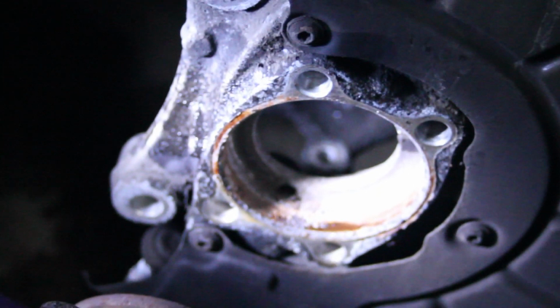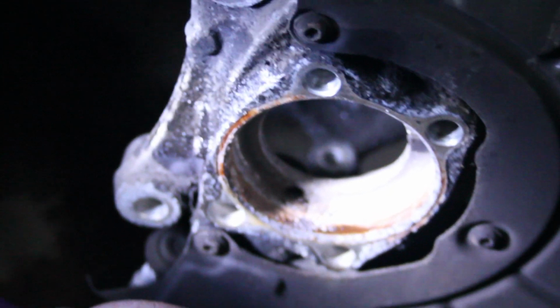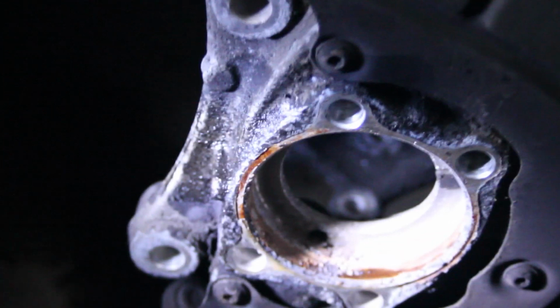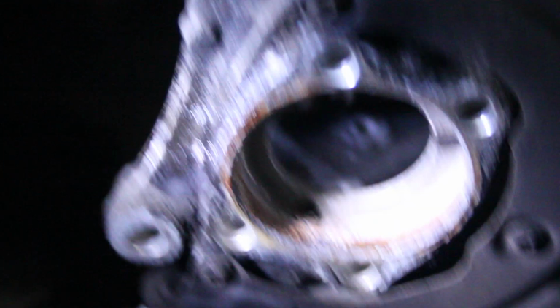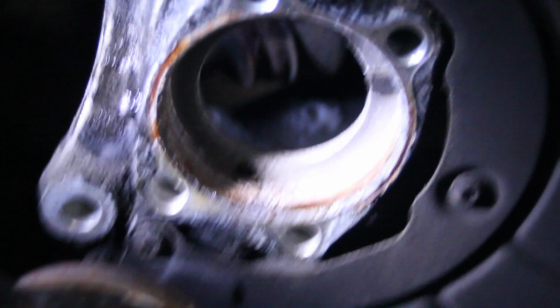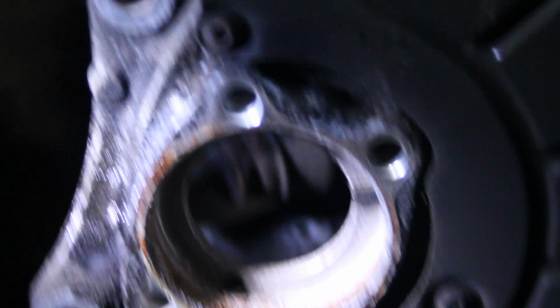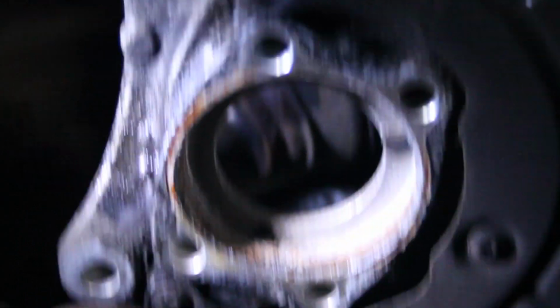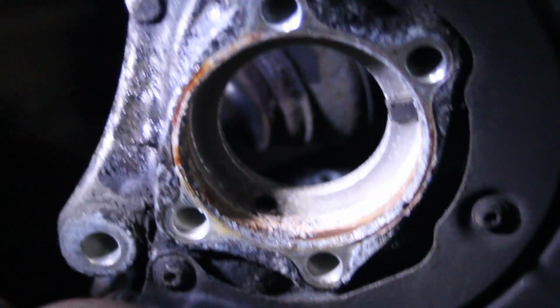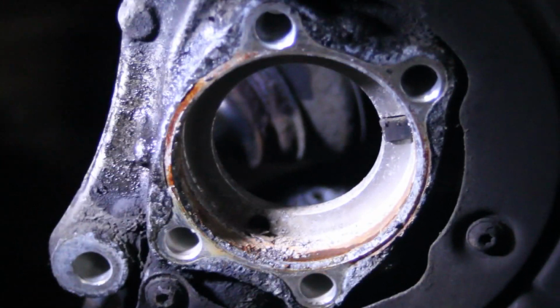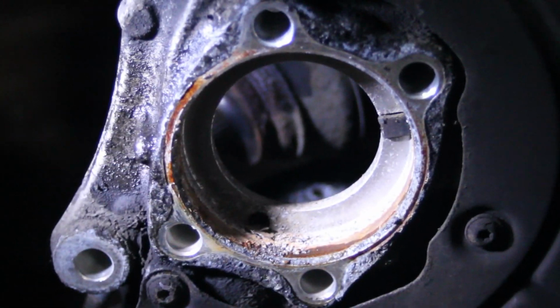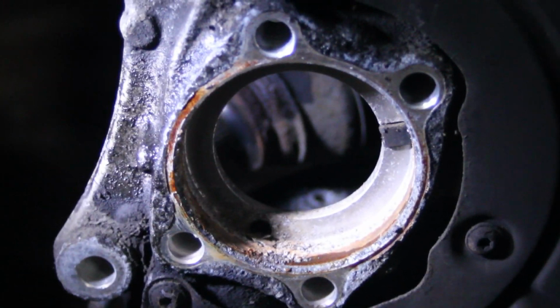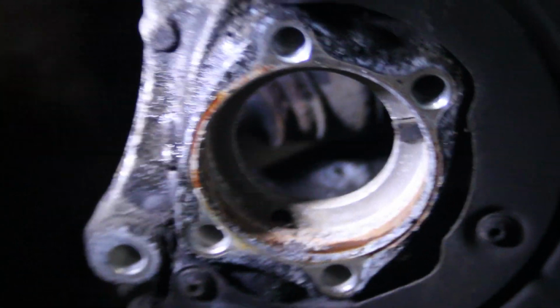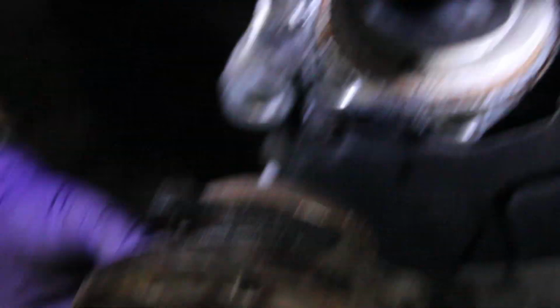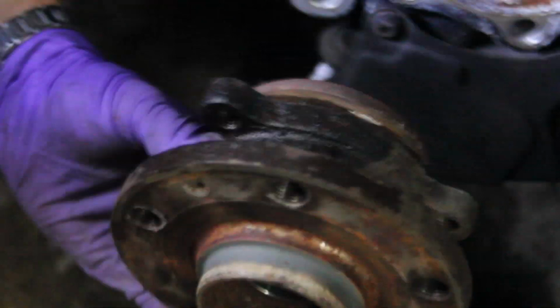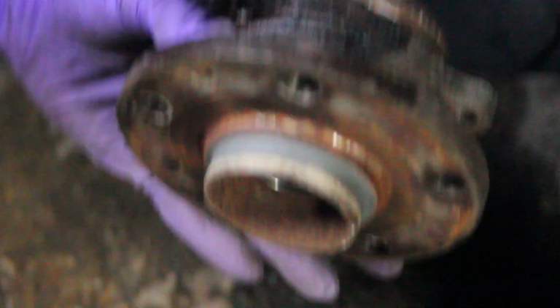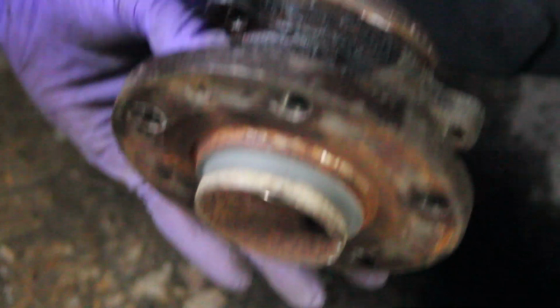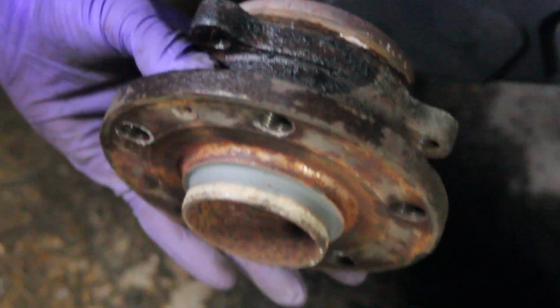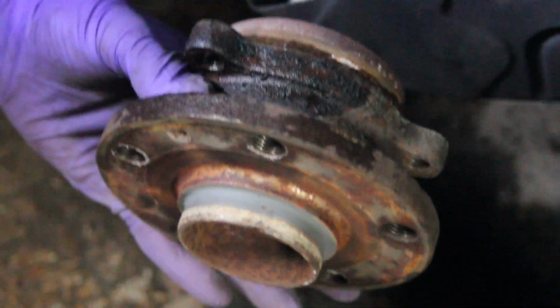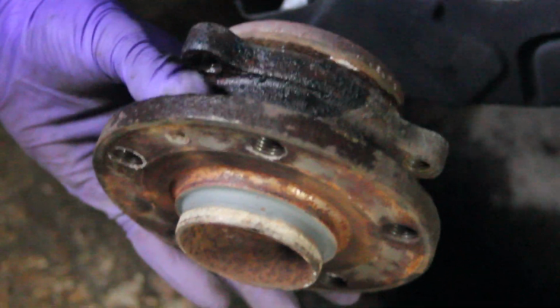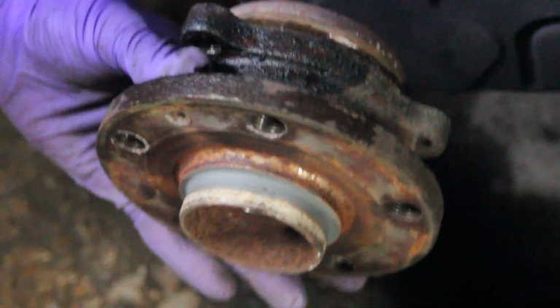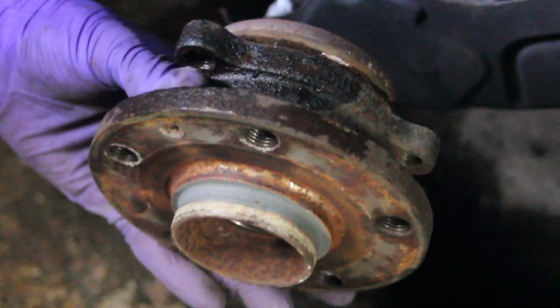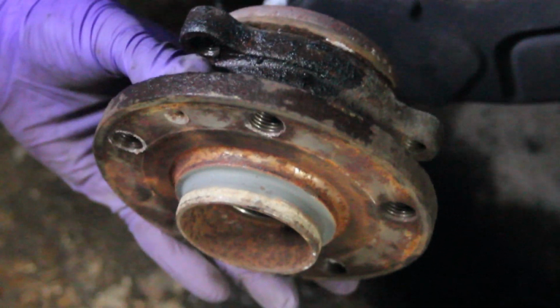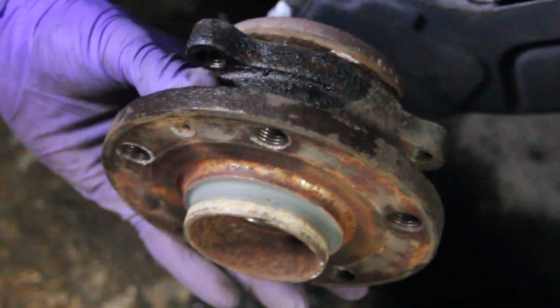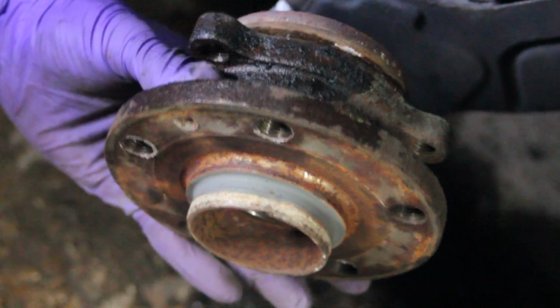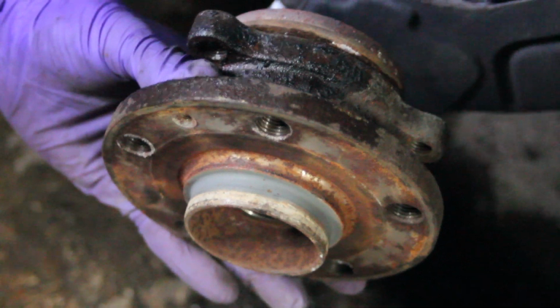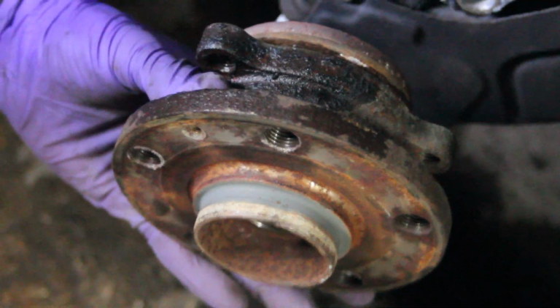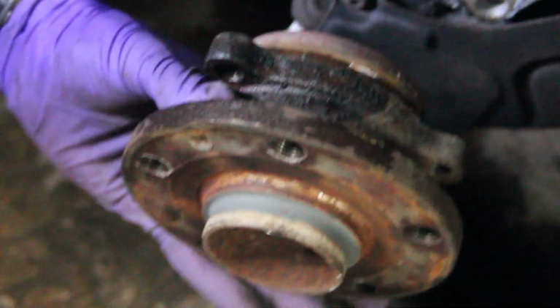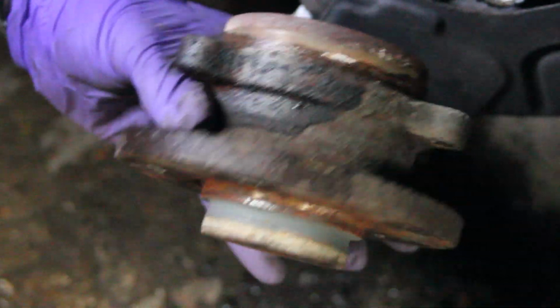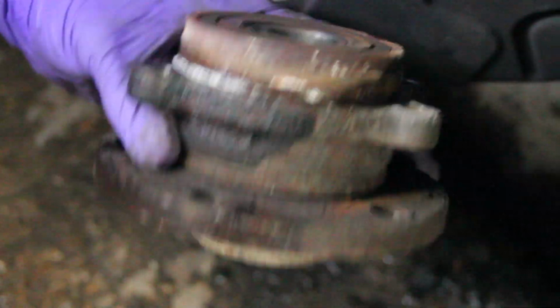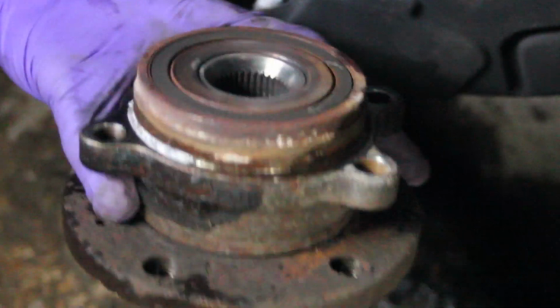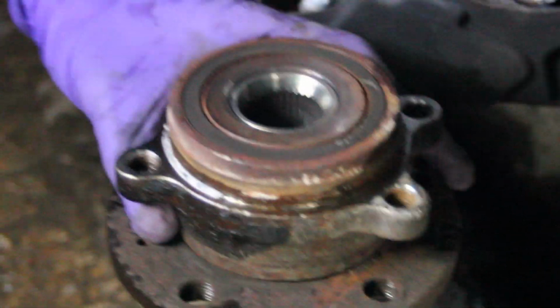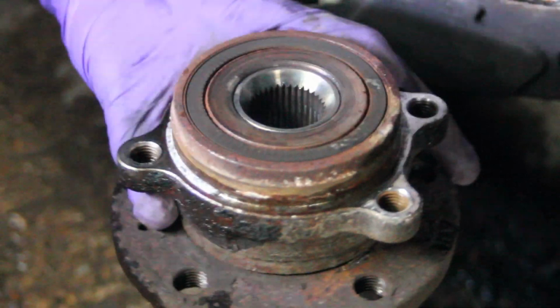That's where it's come from. And that's what the old bearing looks like — all corroded away.